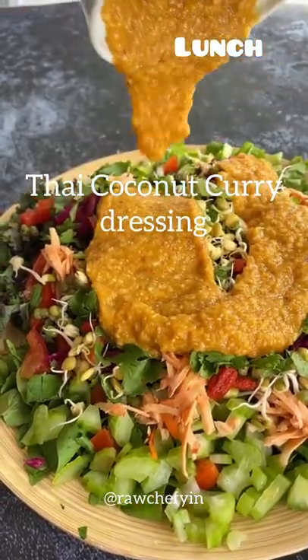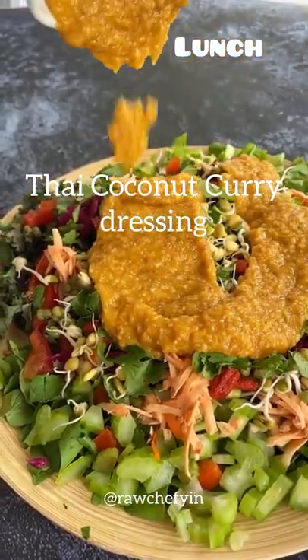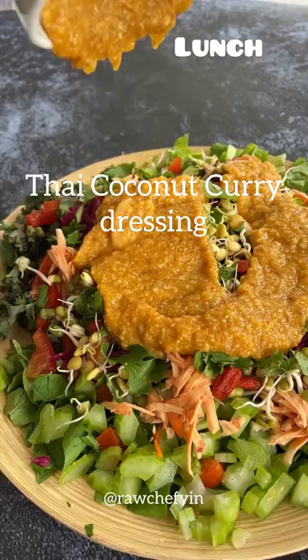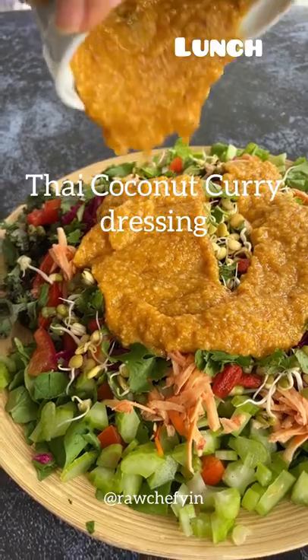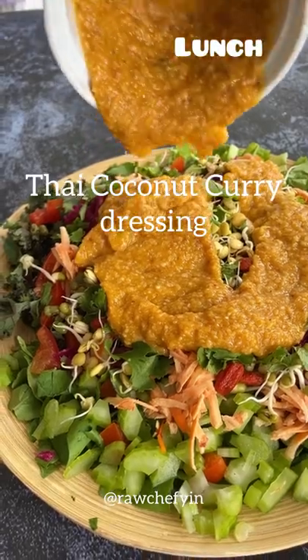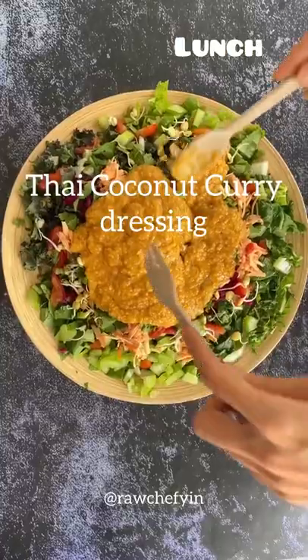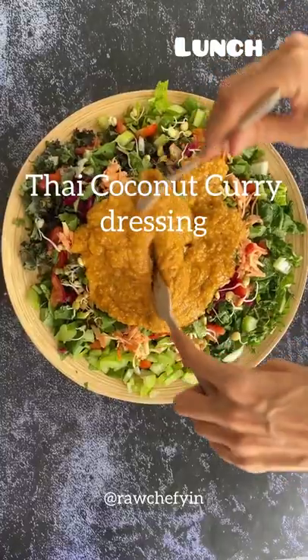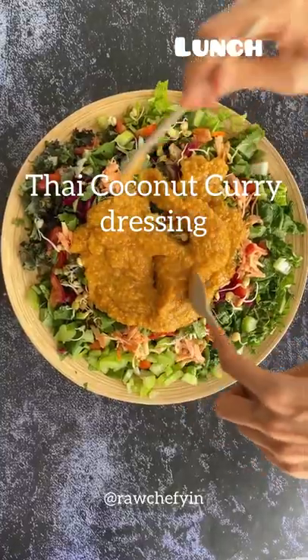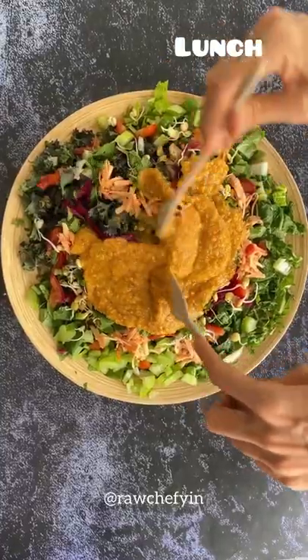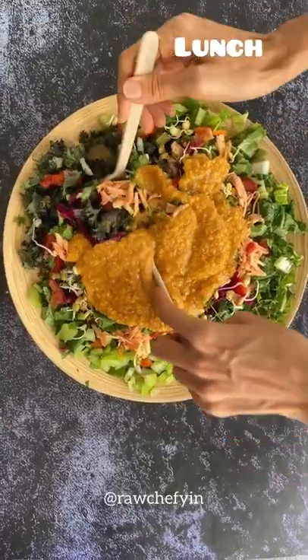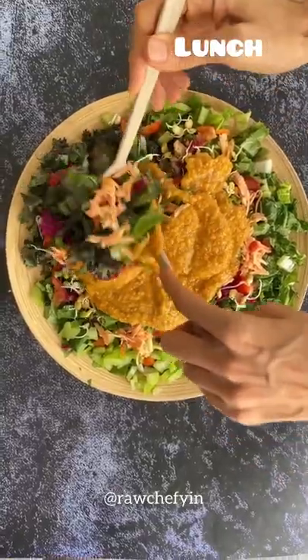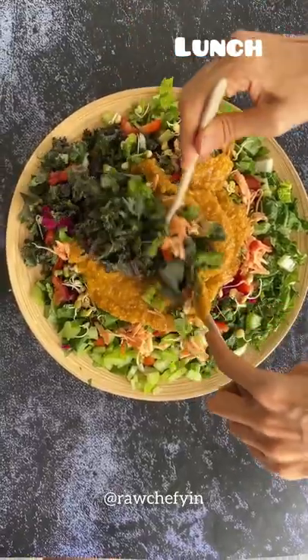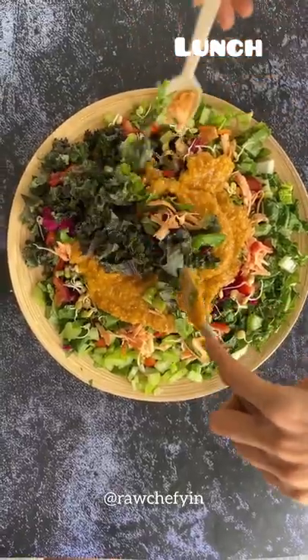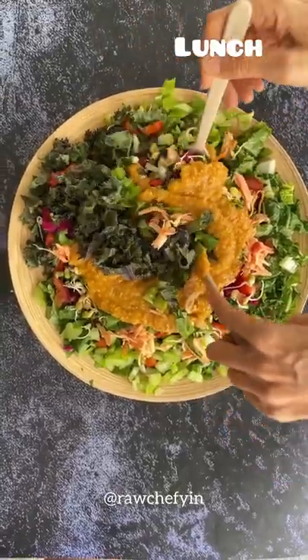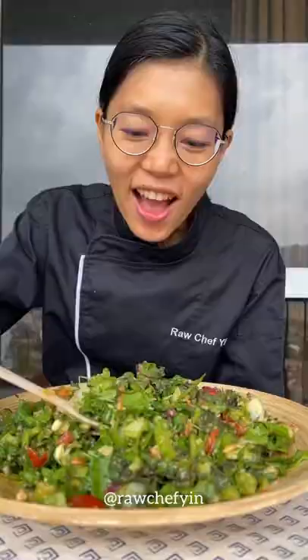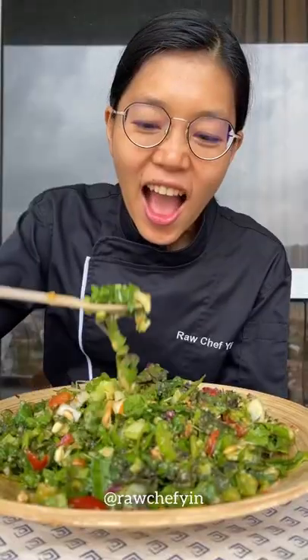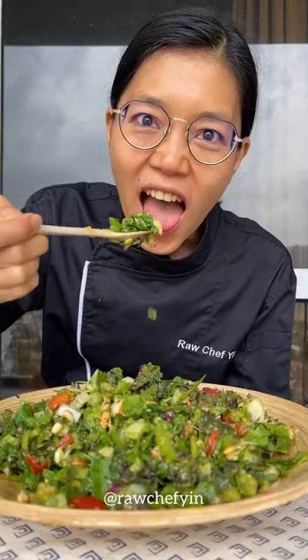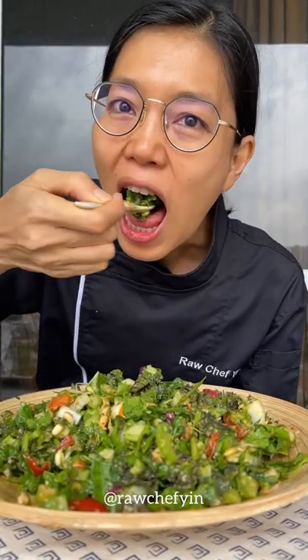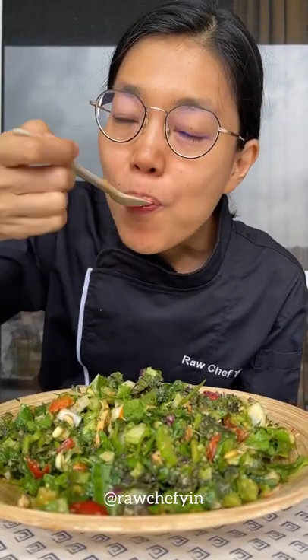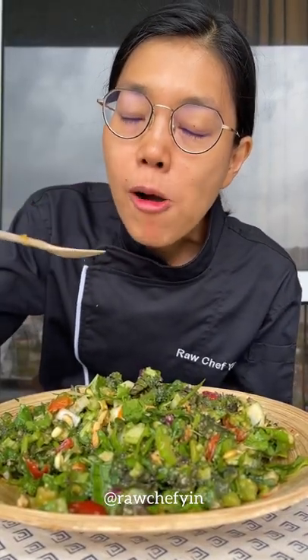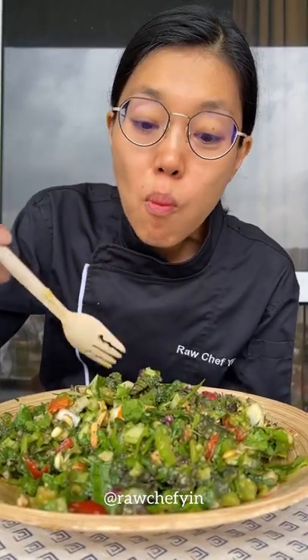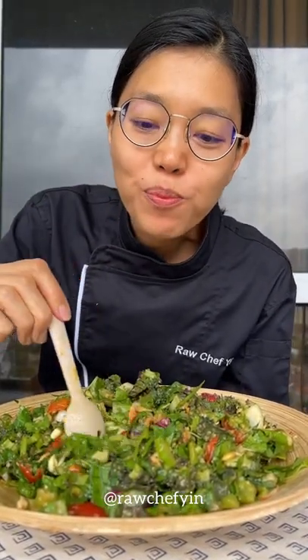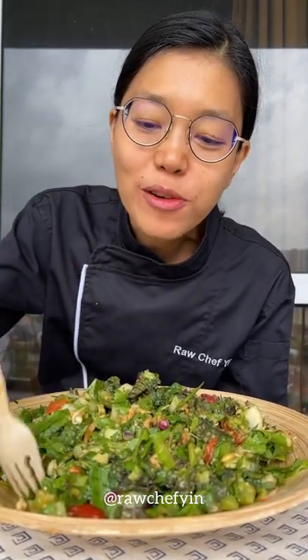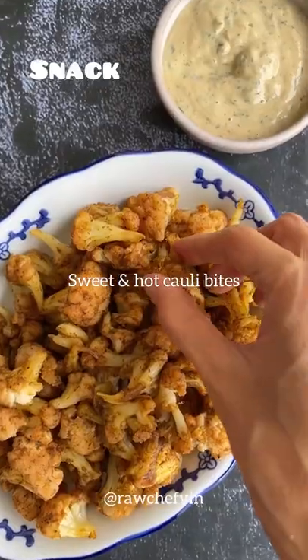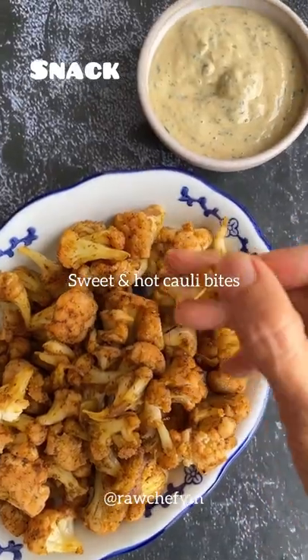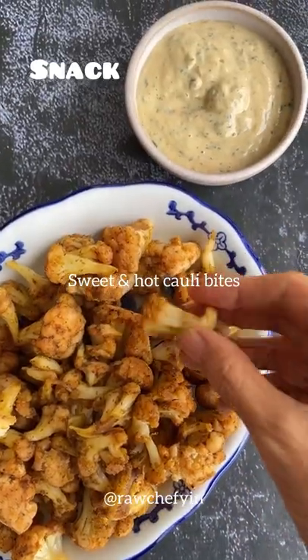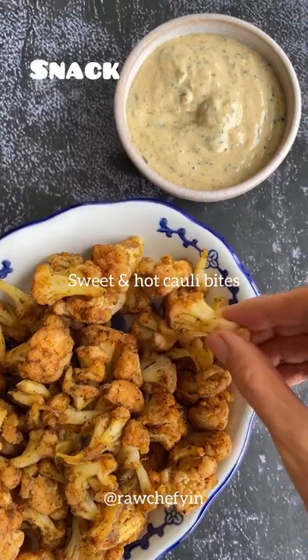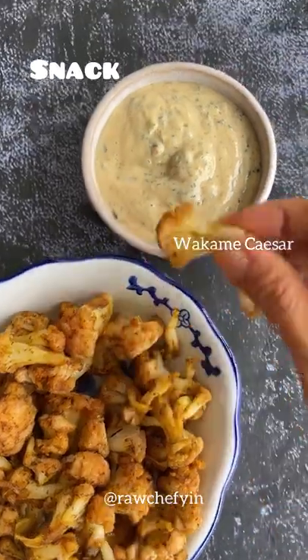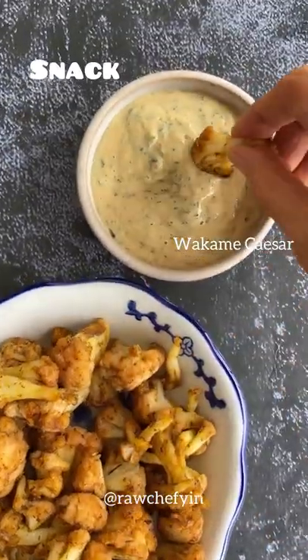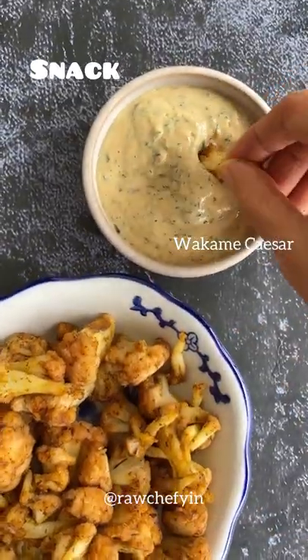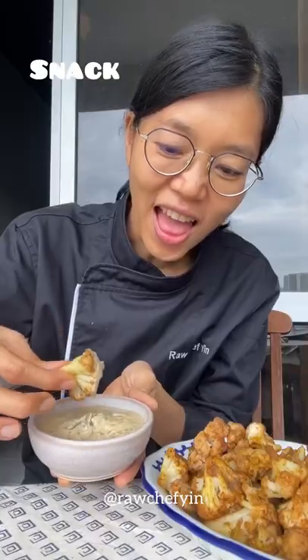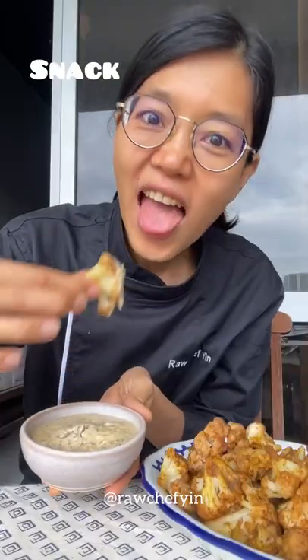For the dressing I made Lisa's Thai coconut curry dressing, which is from her ebook on dips and dressings. That ebook is part of the ultimate health and weight loss bundle, which you can get right now.